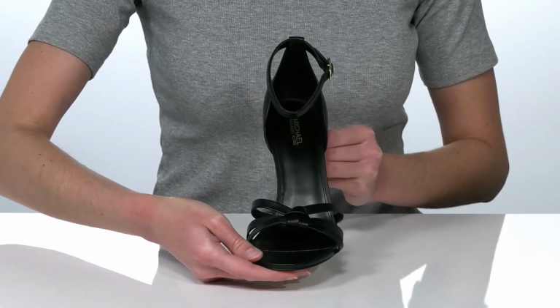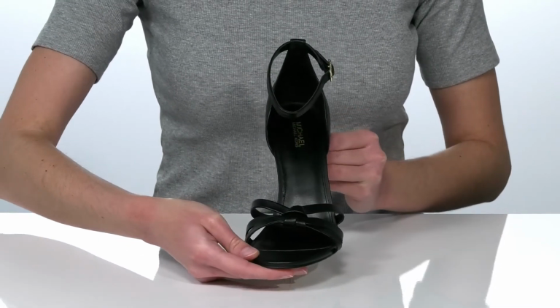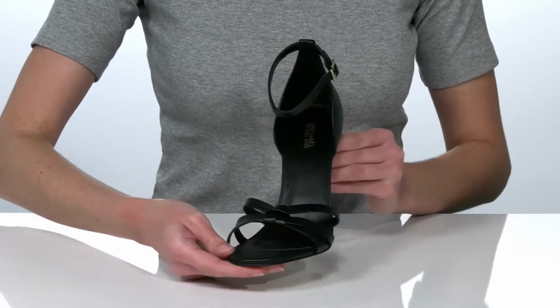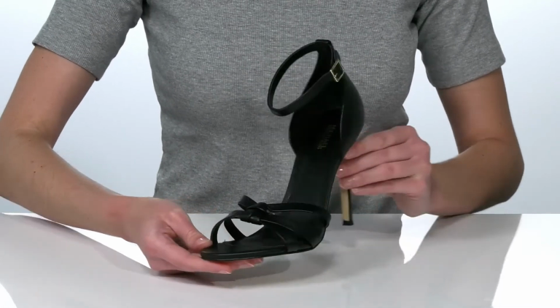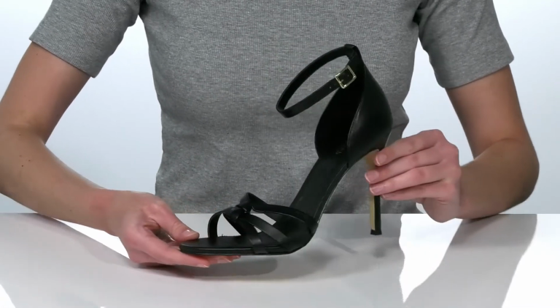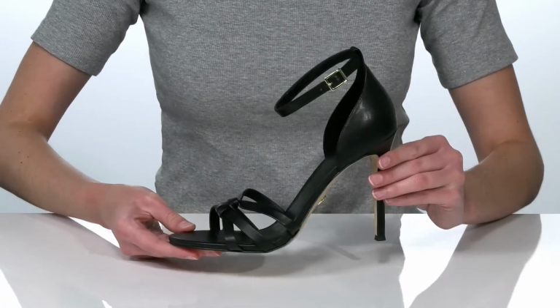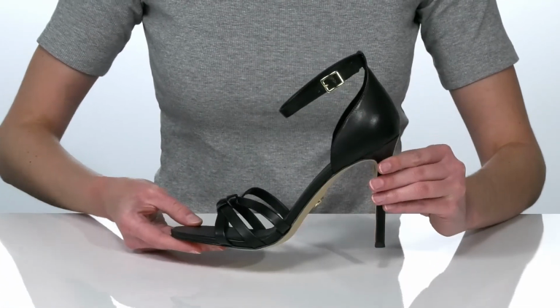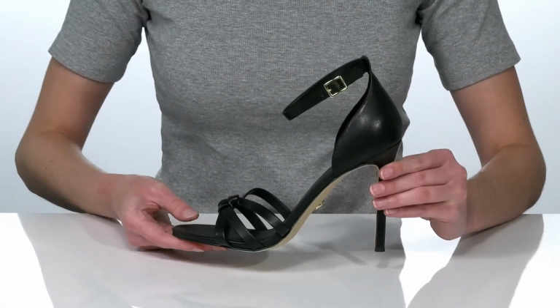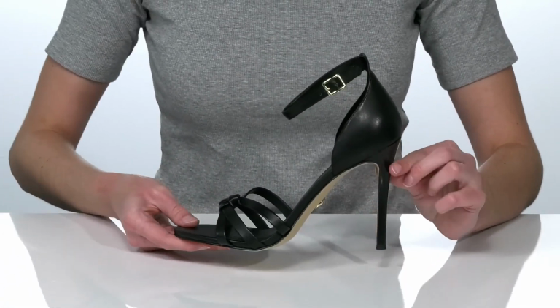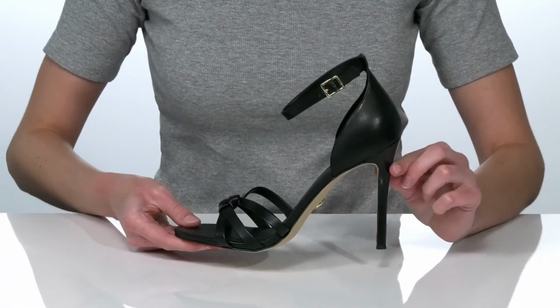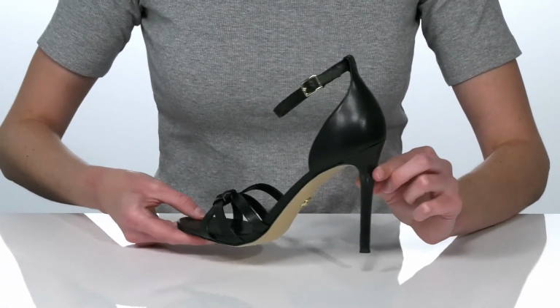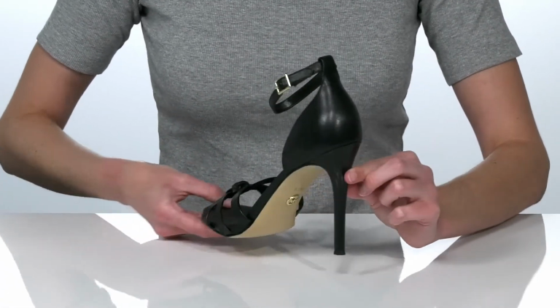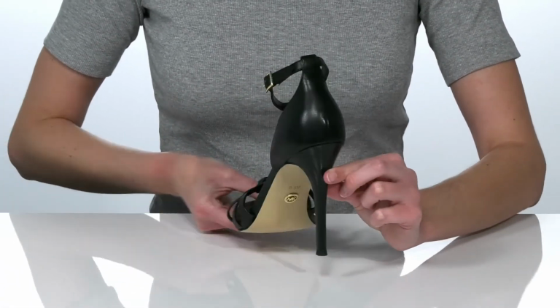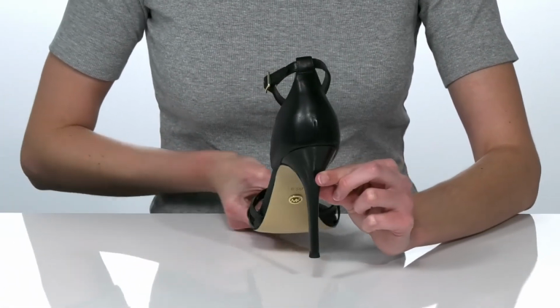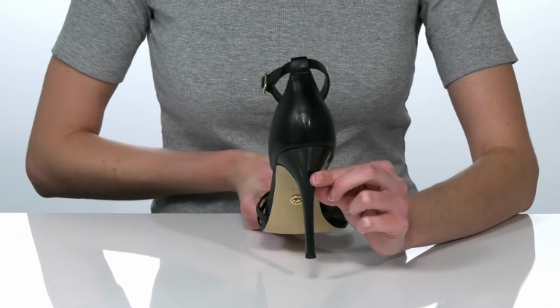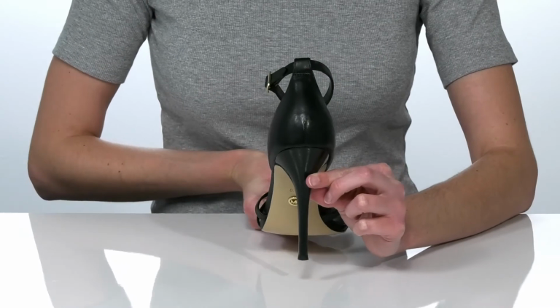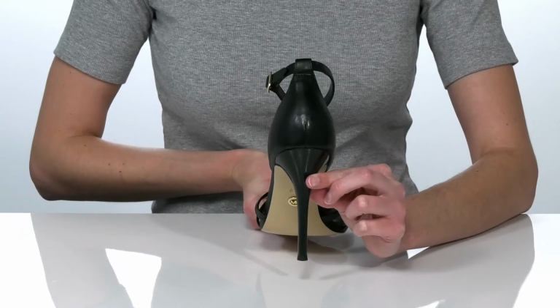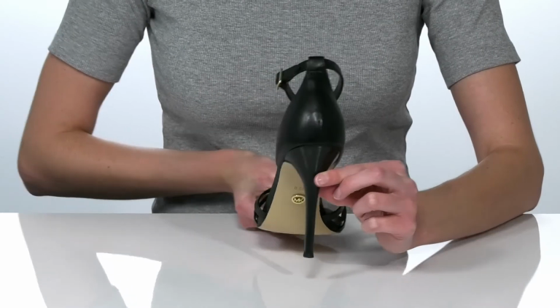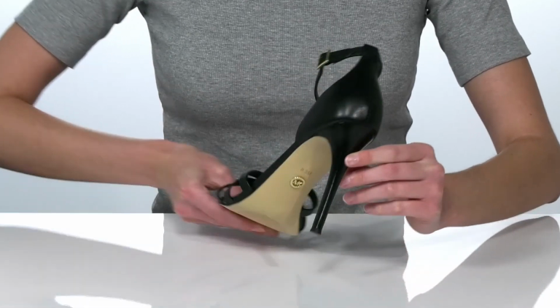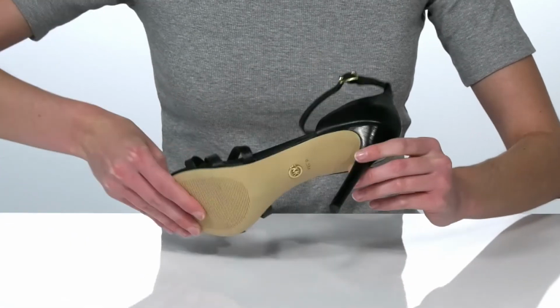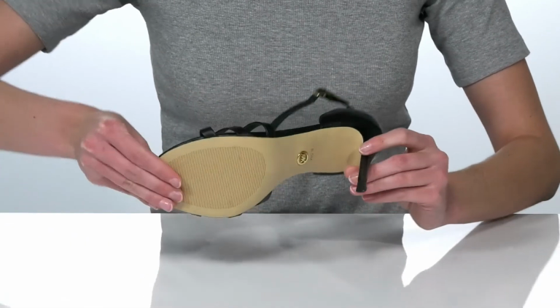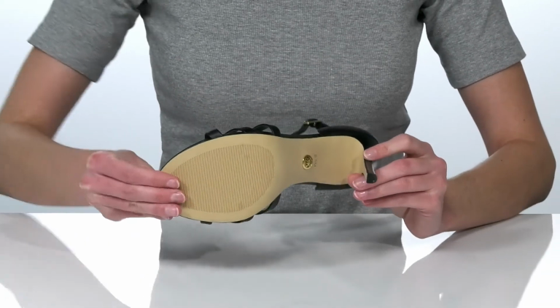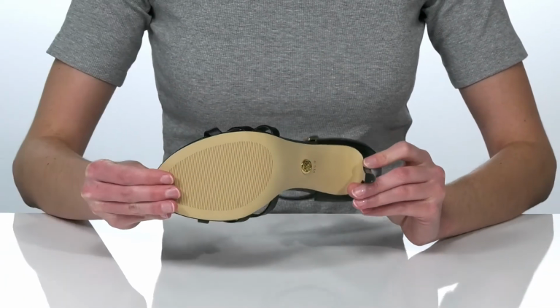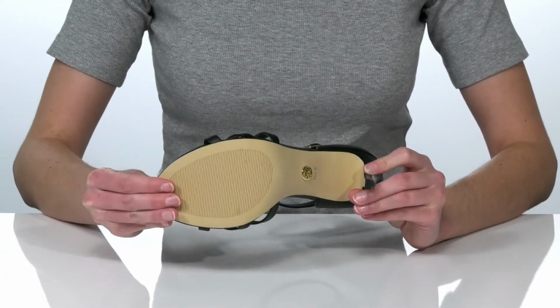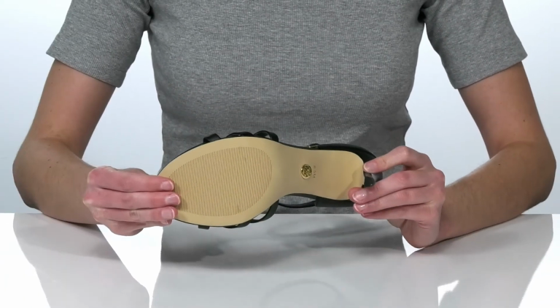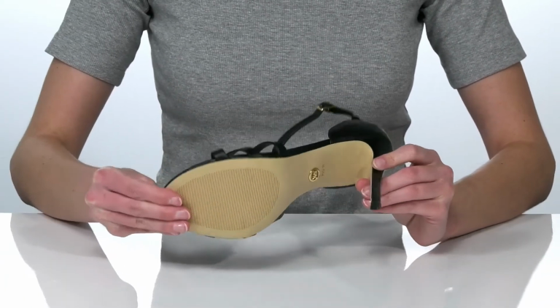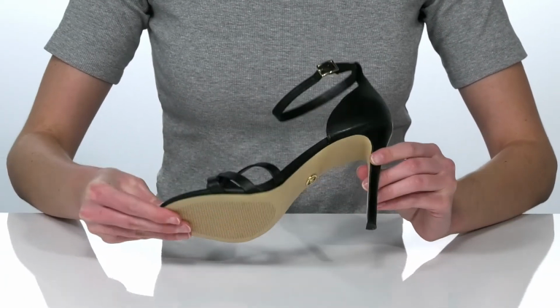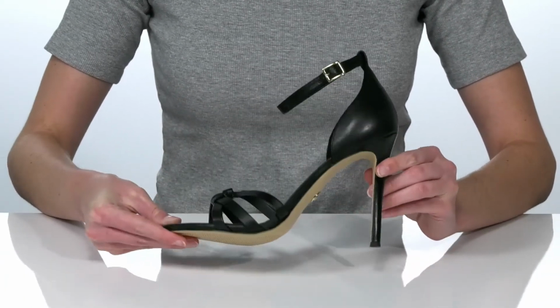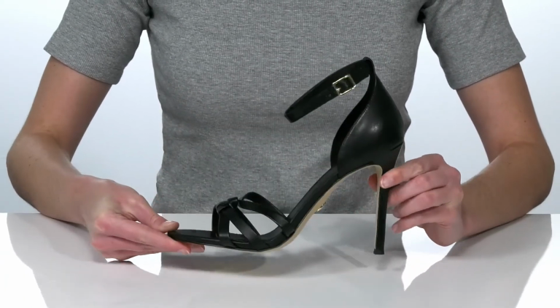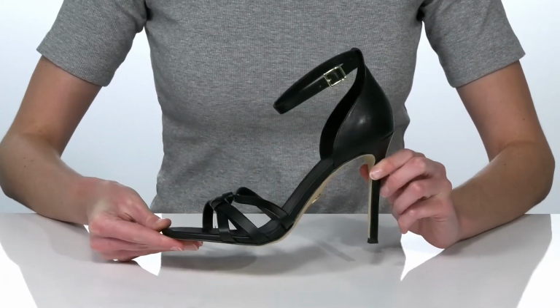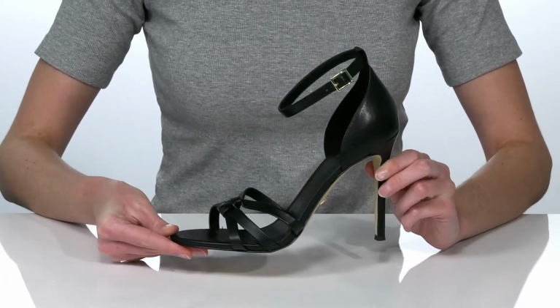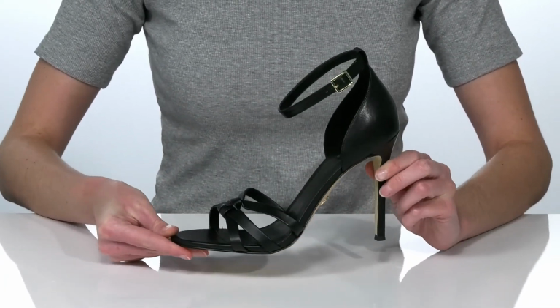I think these are going to be perfect for a dinner date paired with a little black dress. The wrapped heel is 4 inches tall at the back, and it all sits on top of a lightly textured outsole.